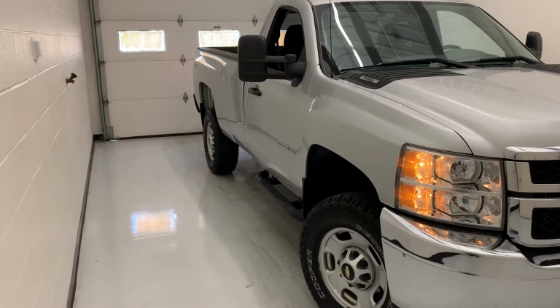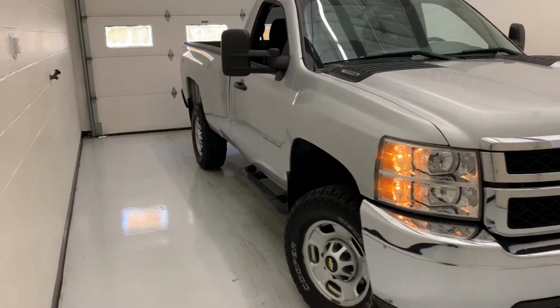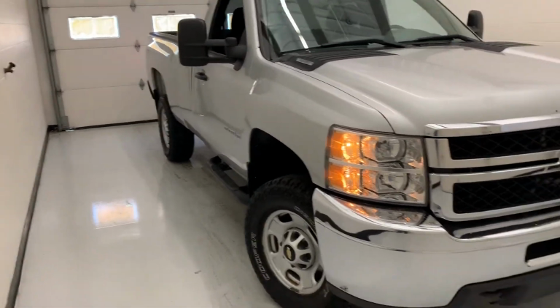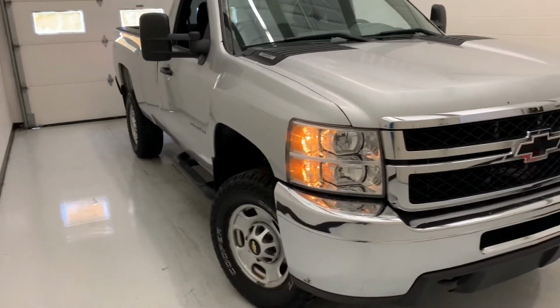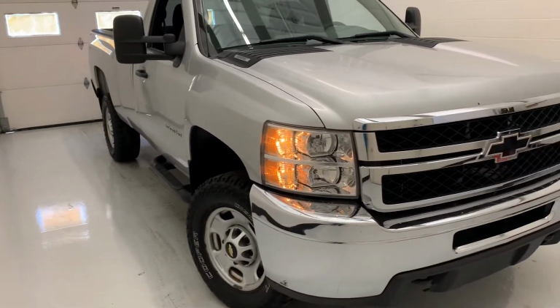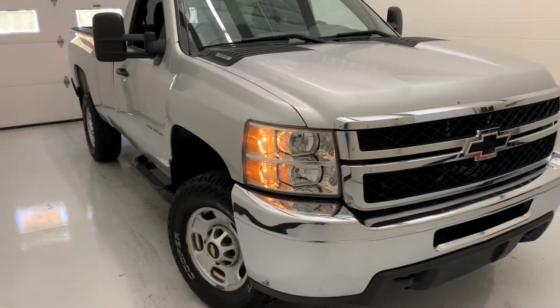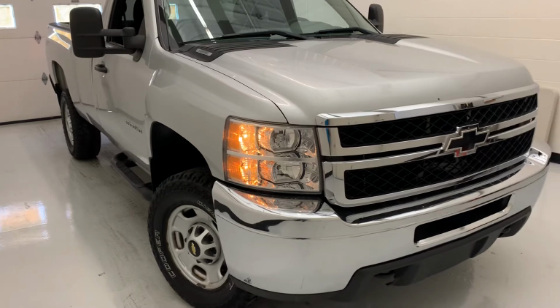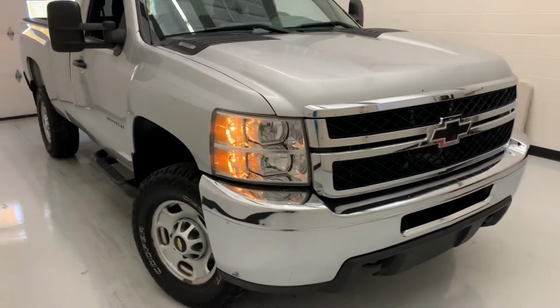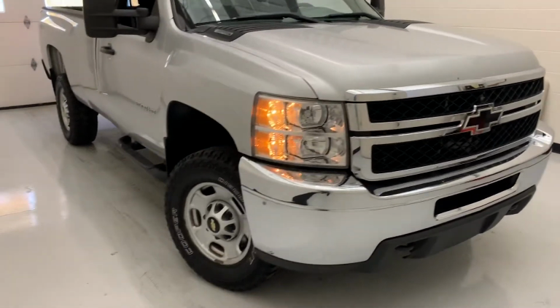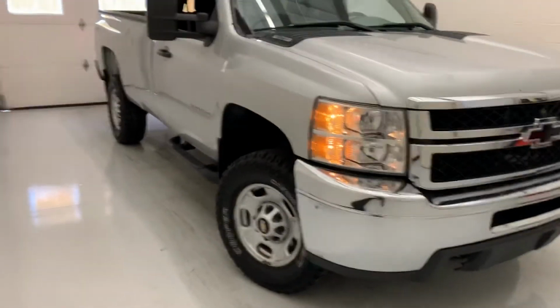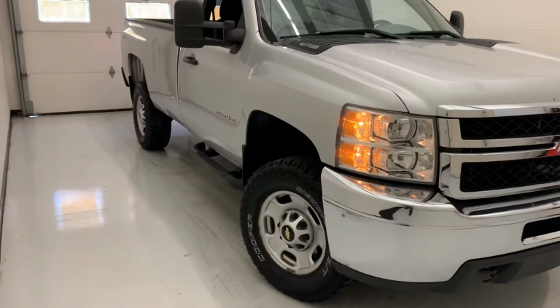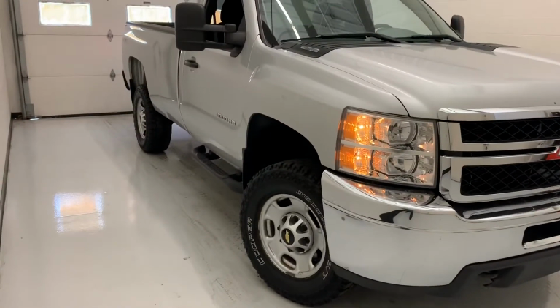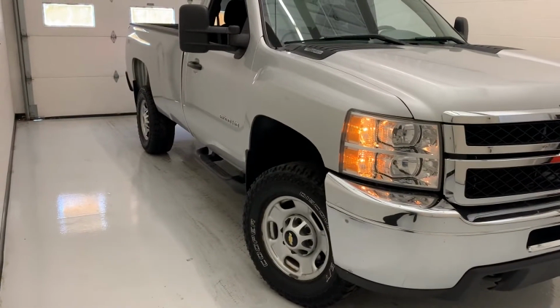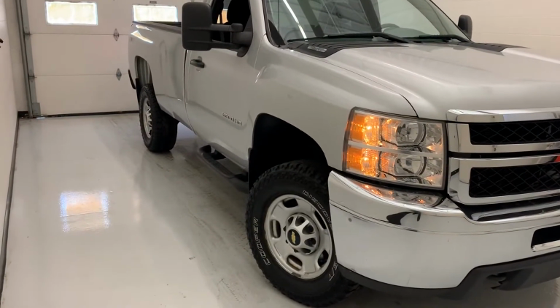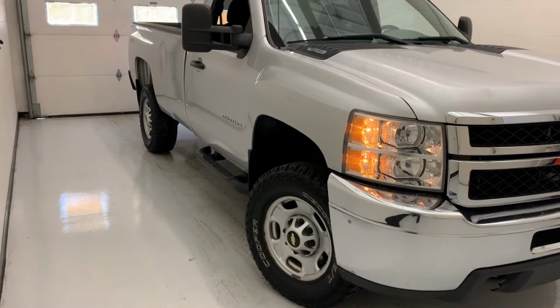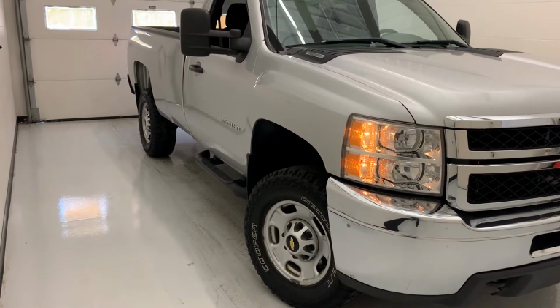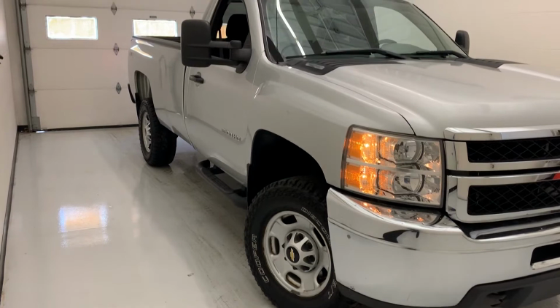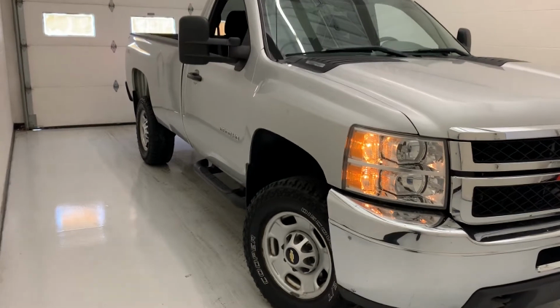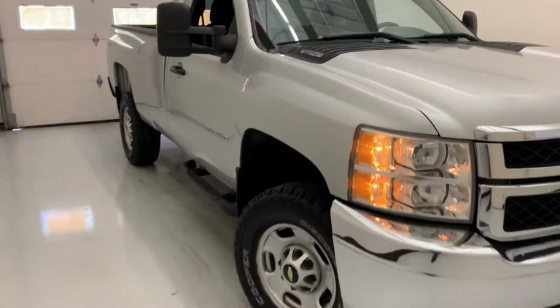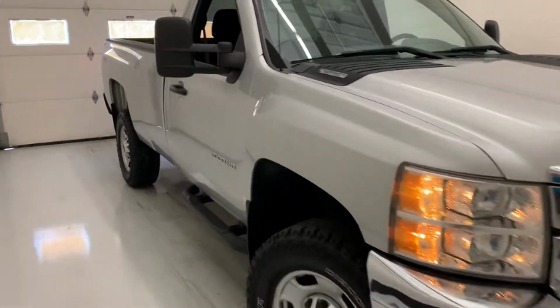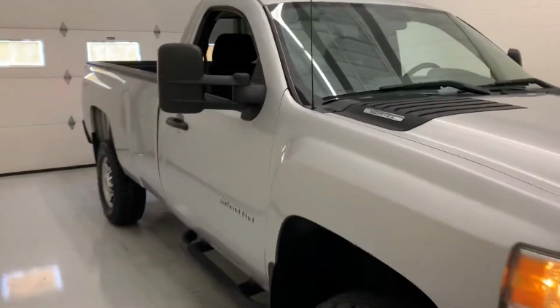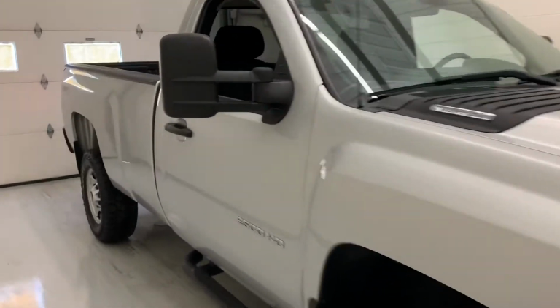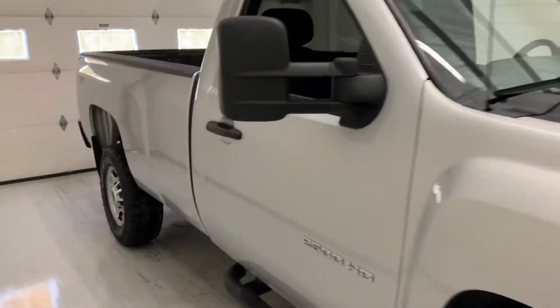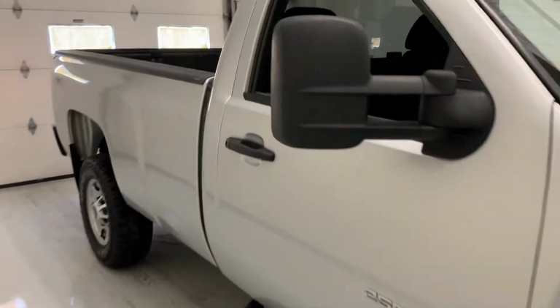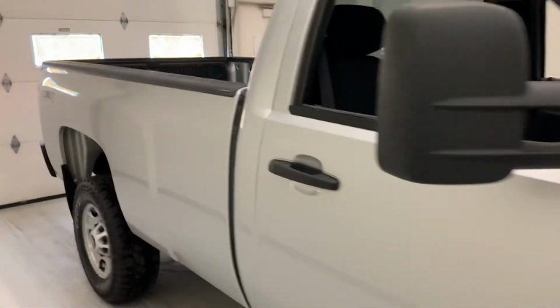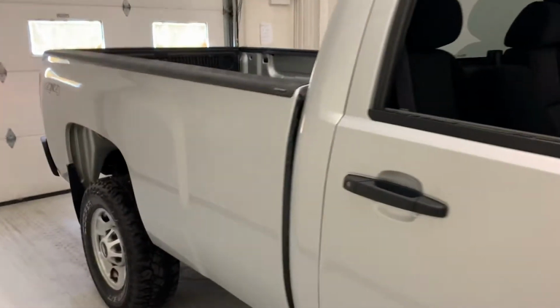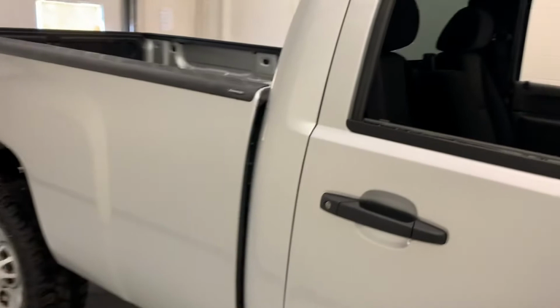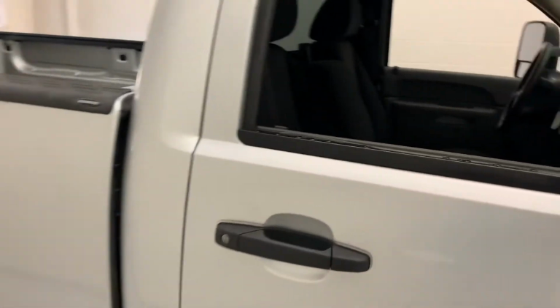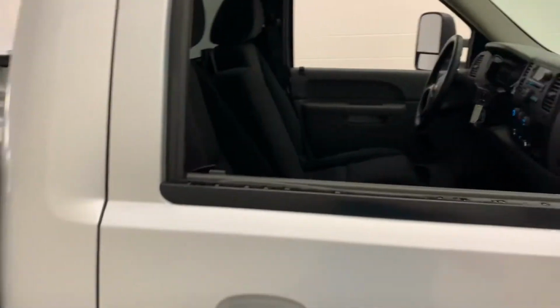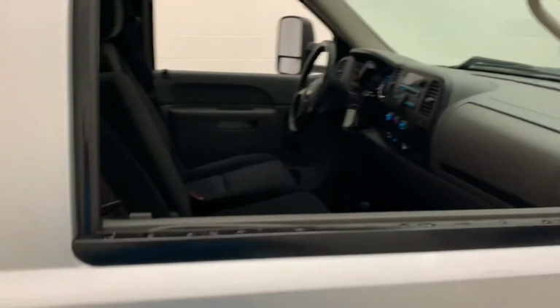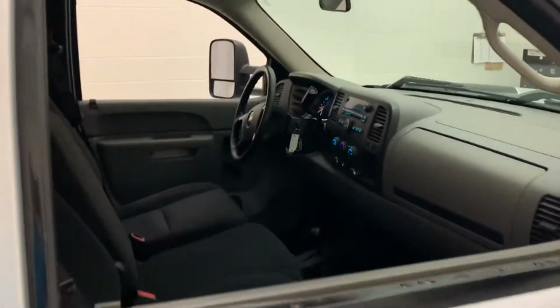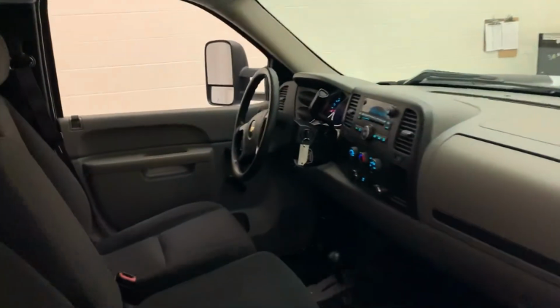Joining me today is our 2012 Chevy Silverado. This one is a really well sought-after single cab long bed work truck. It's got the tow mirrors — it's a 2500, so it's got the 6.0 V8 Vortec.